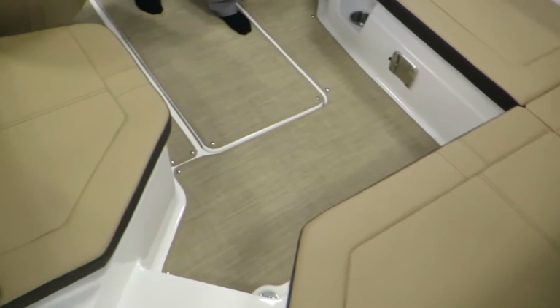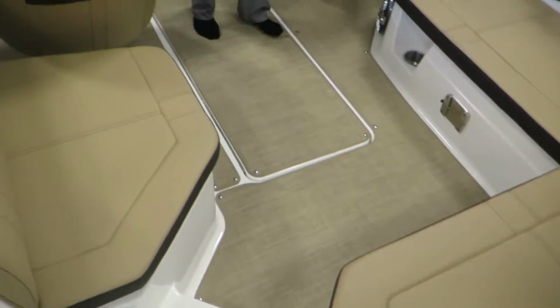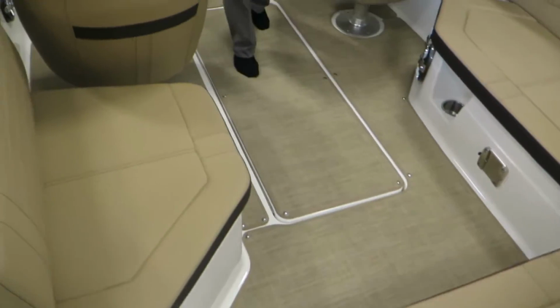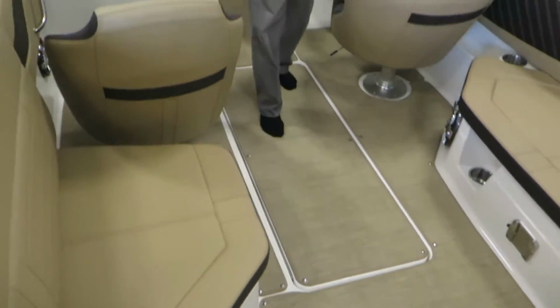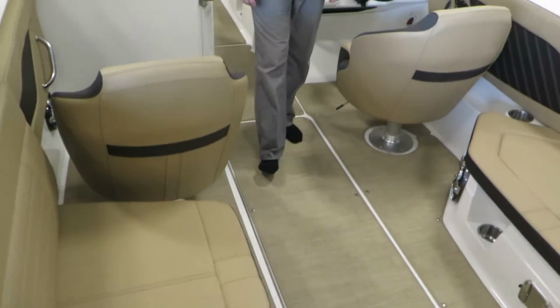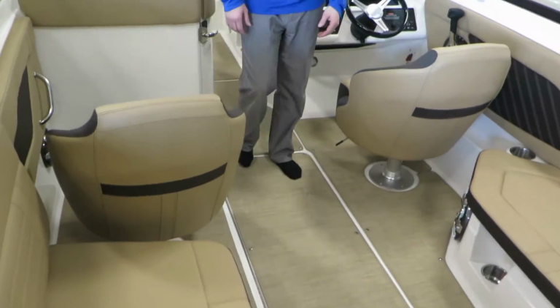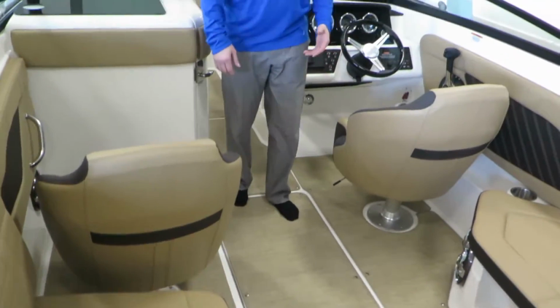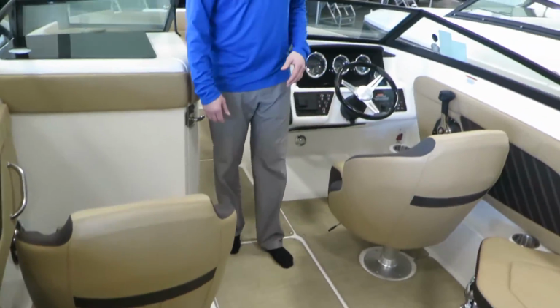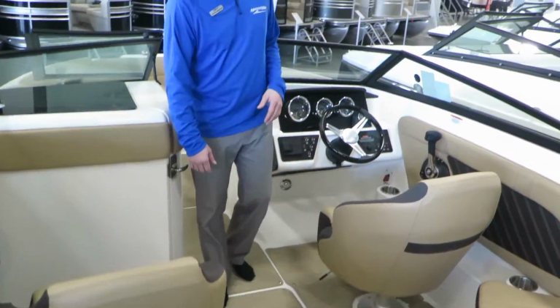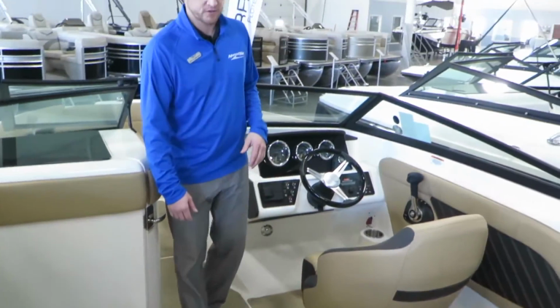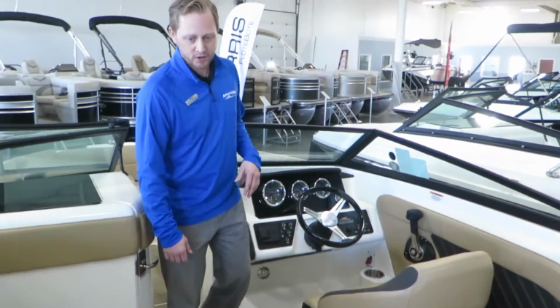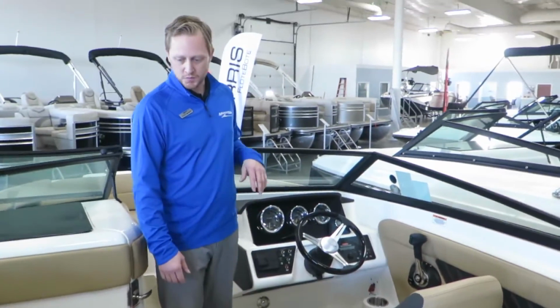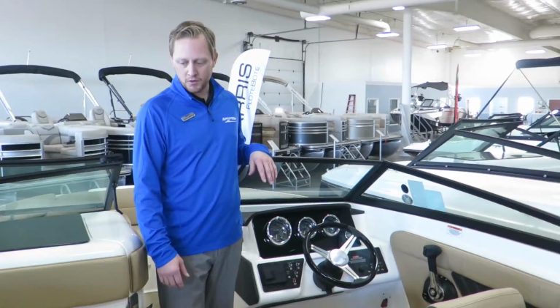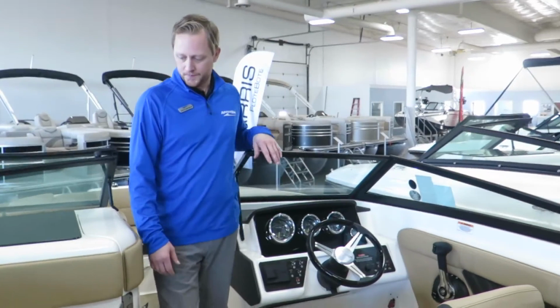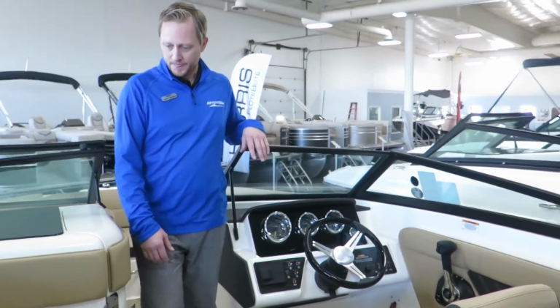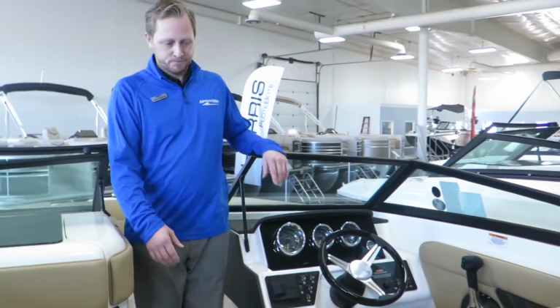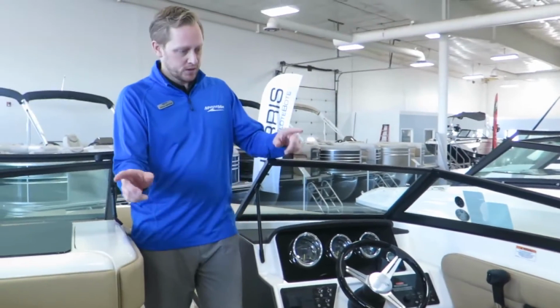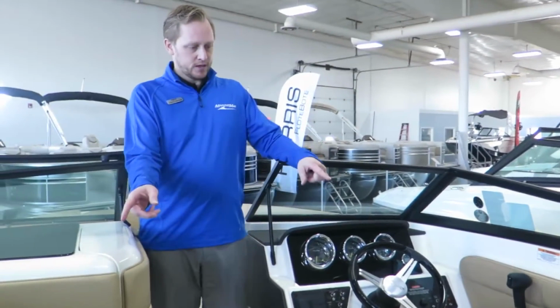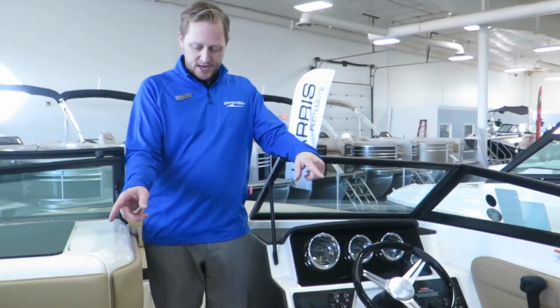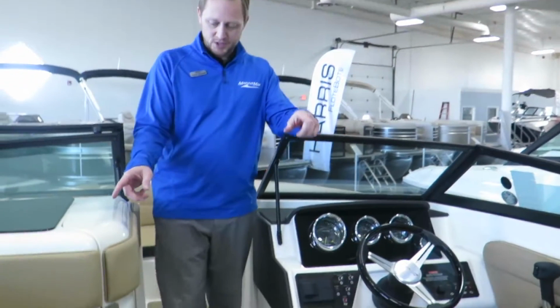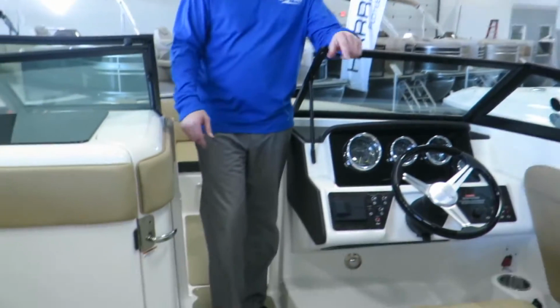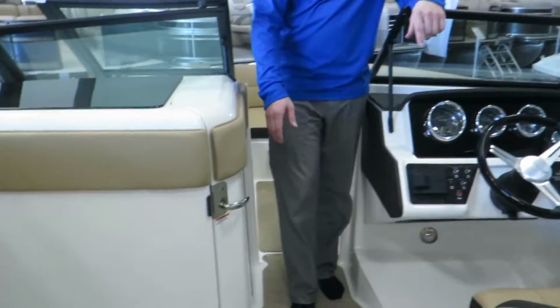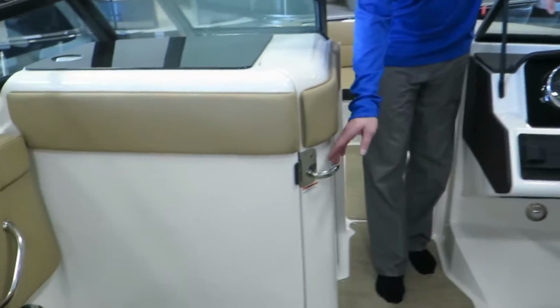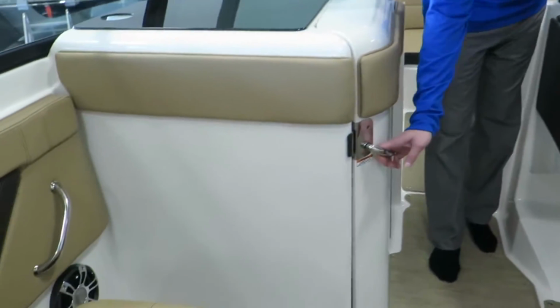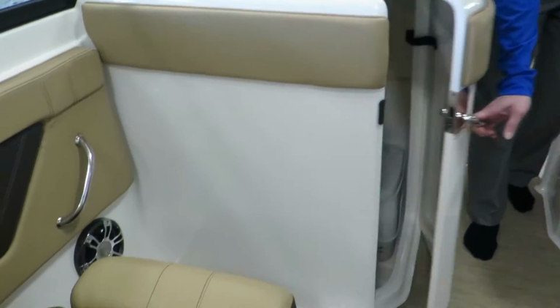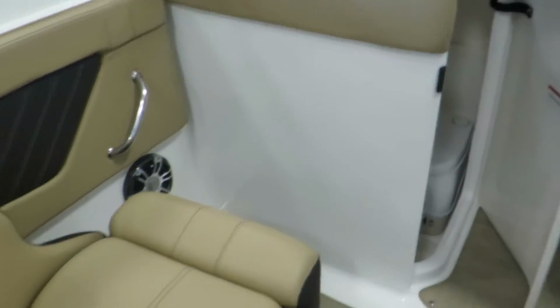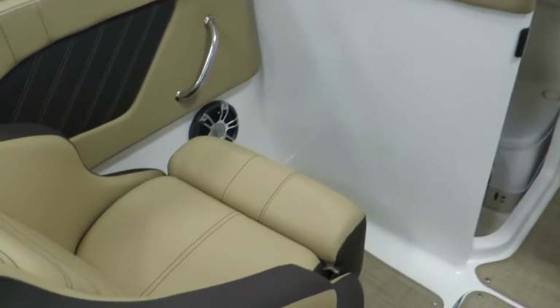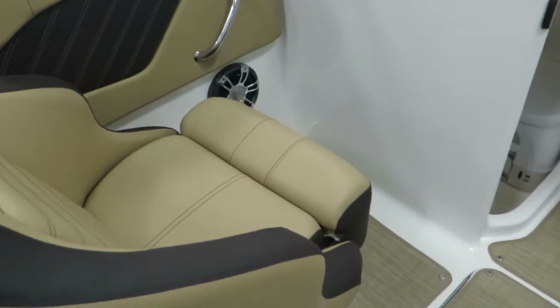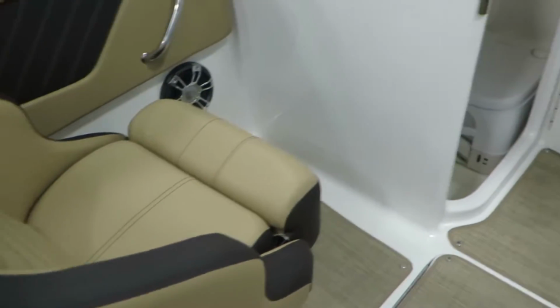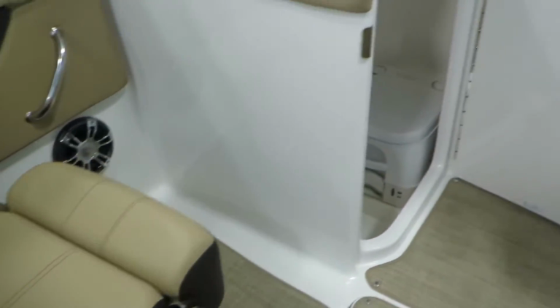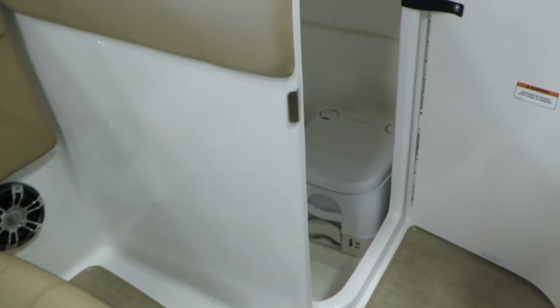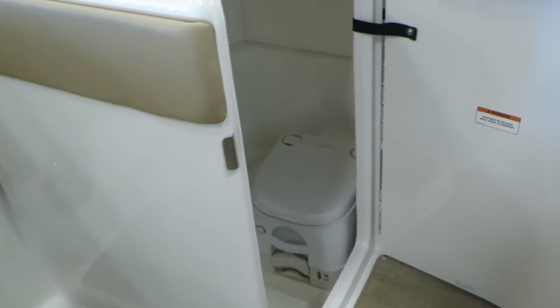This has the Mercury 4.5, 250 horsepower. Nice captain's chairs. The 23 SPX does have a head as well.